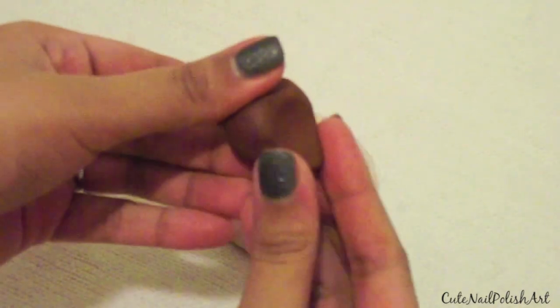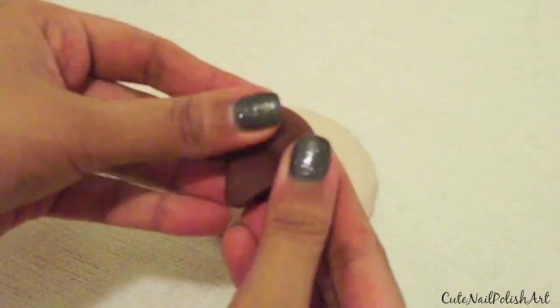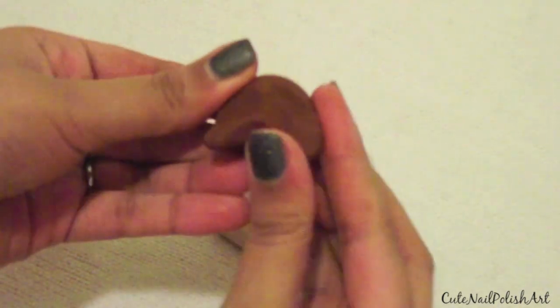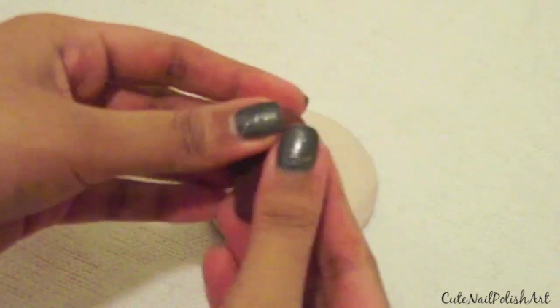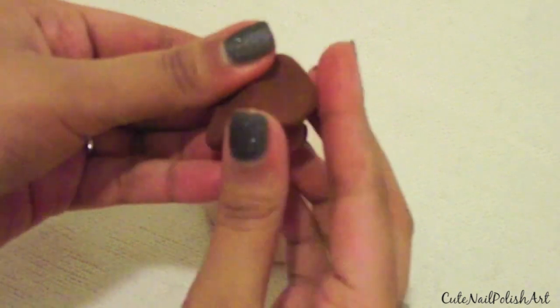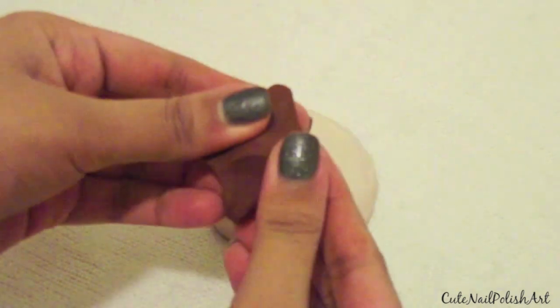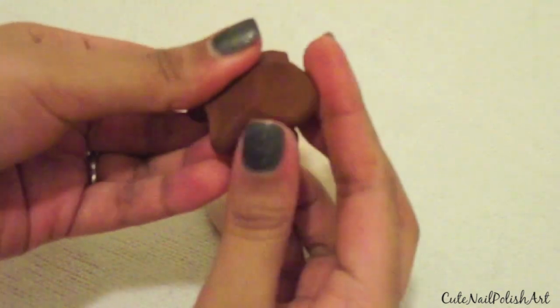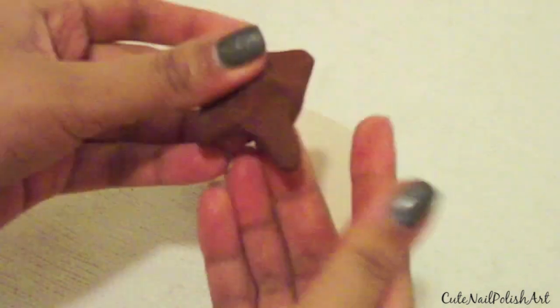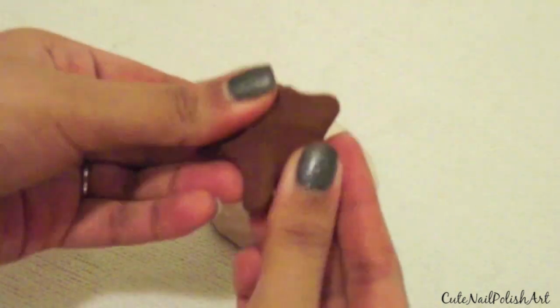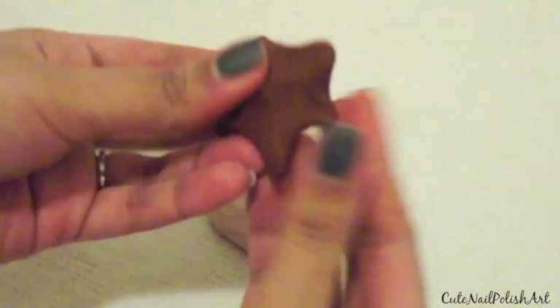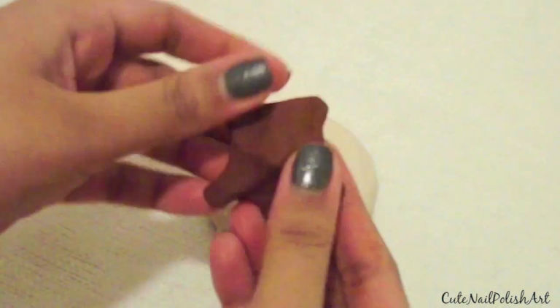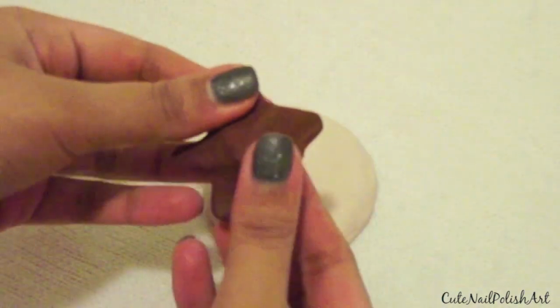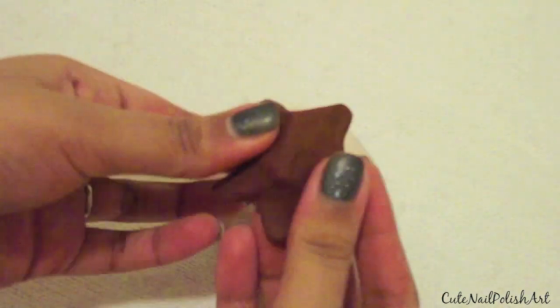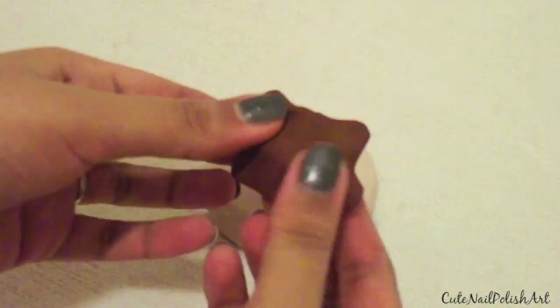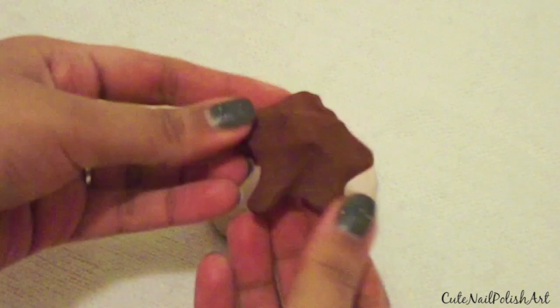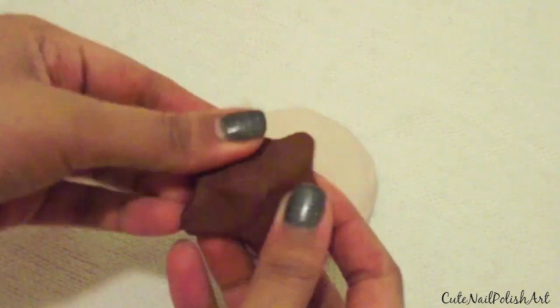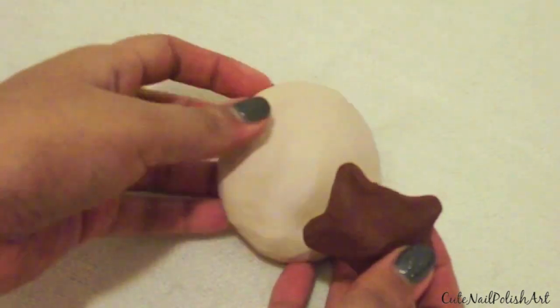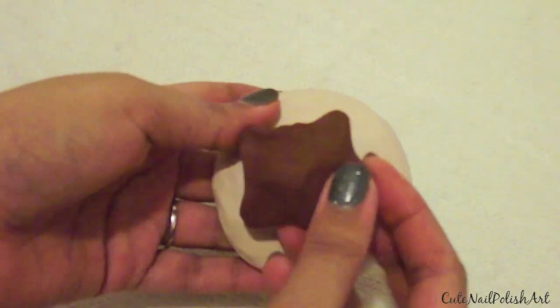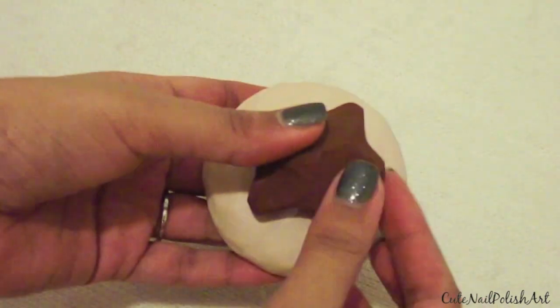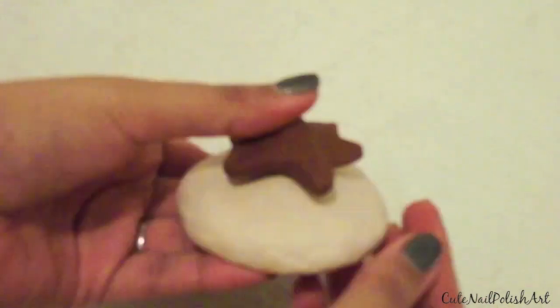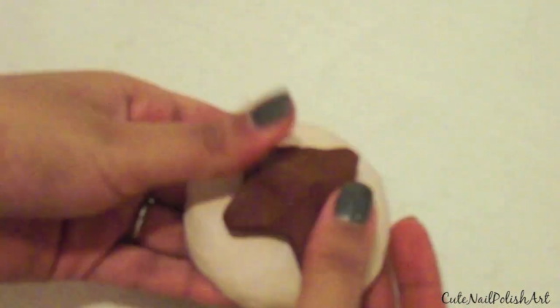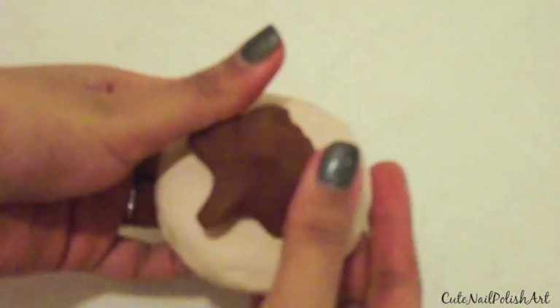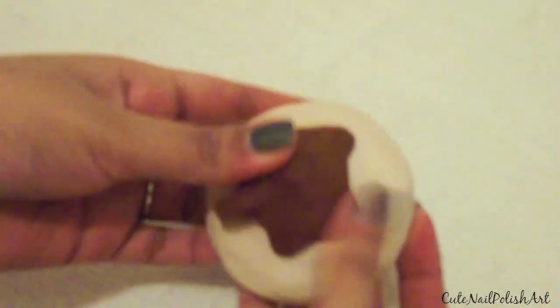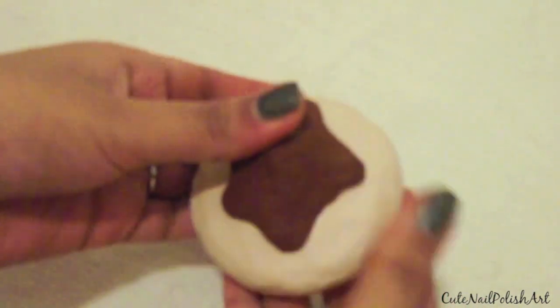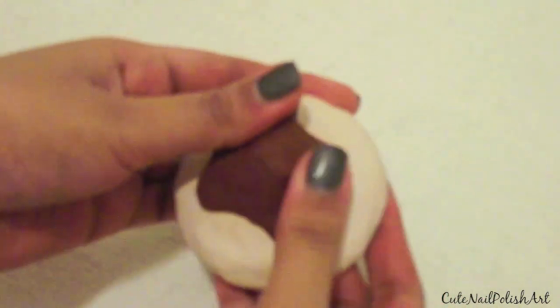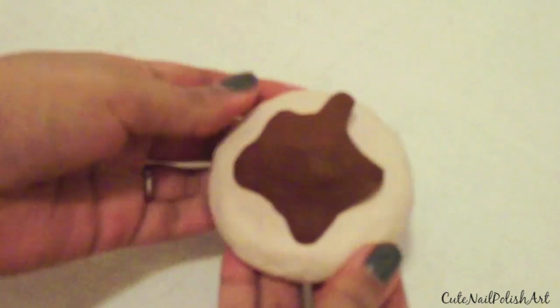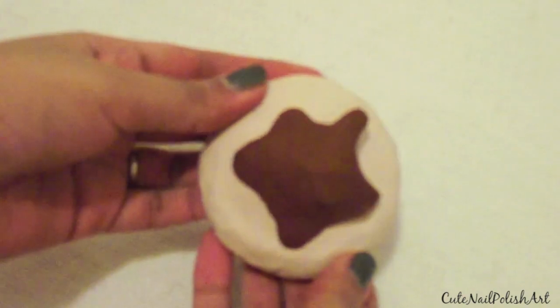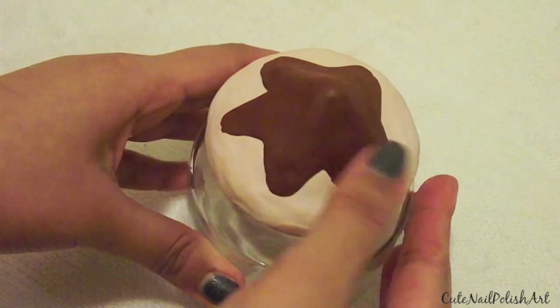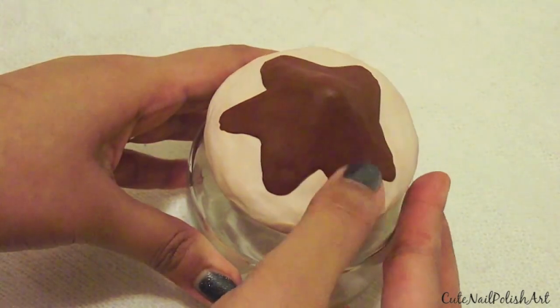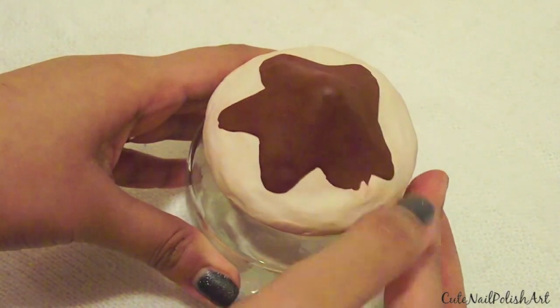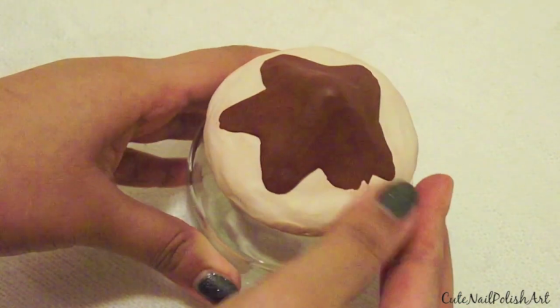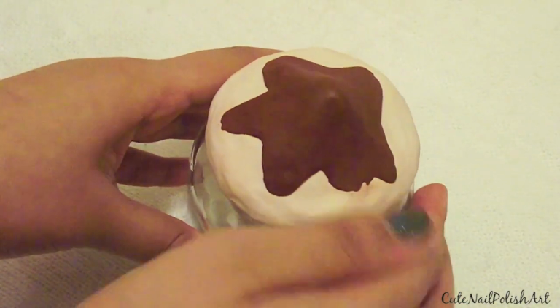Next you want to get some dark brown clay — this is going to be the chocolate icing. You can also use other shades such as pink for strawberry icing. Create a splat shape with the brown clay, stick it onto the centre of the lid and spread it out as if the icing is dripping.